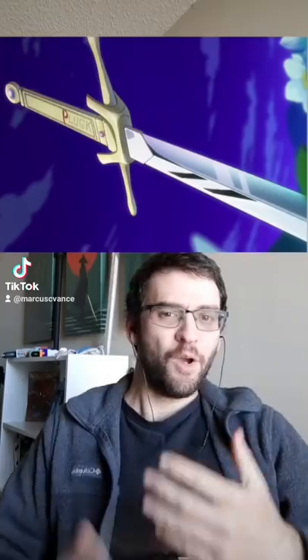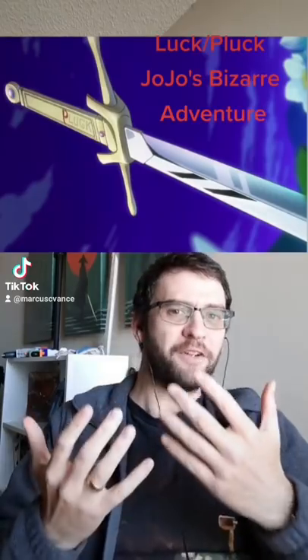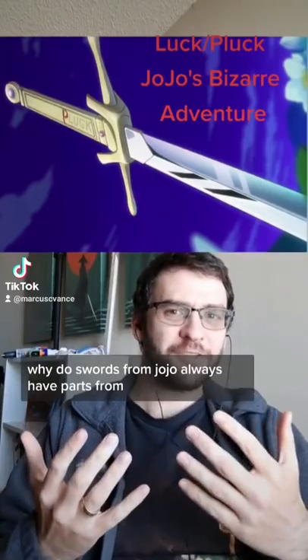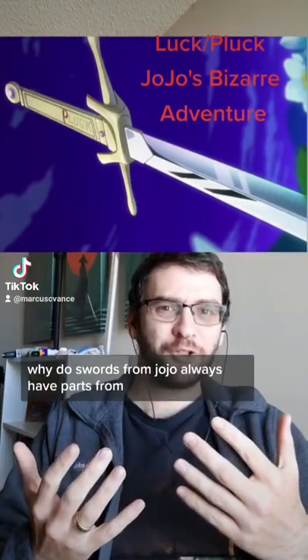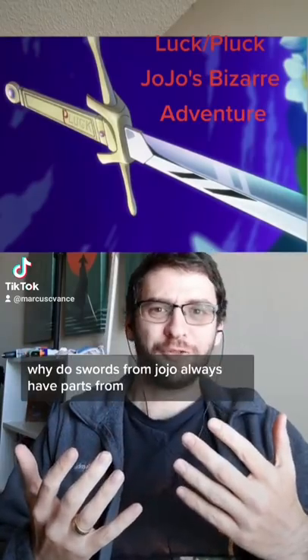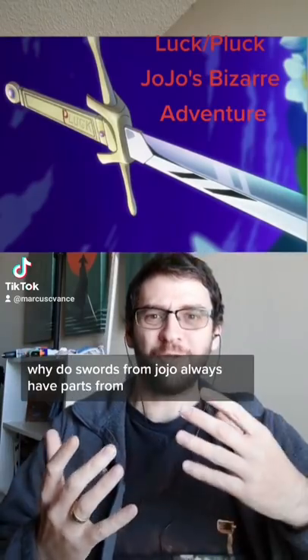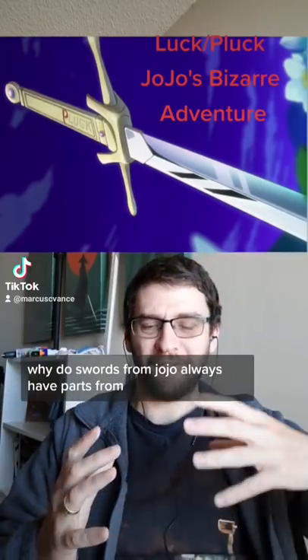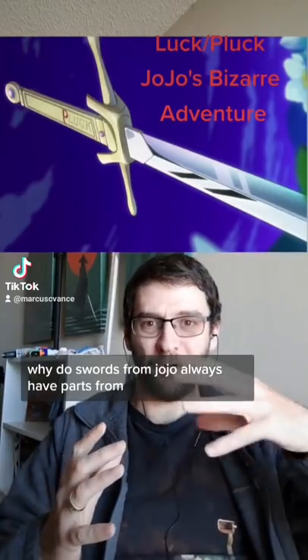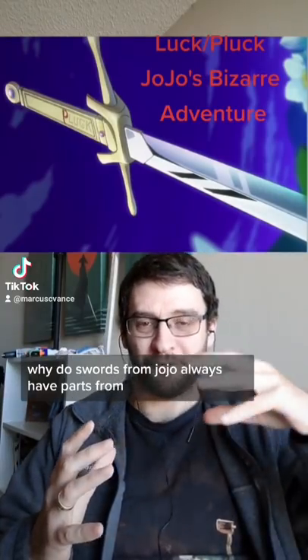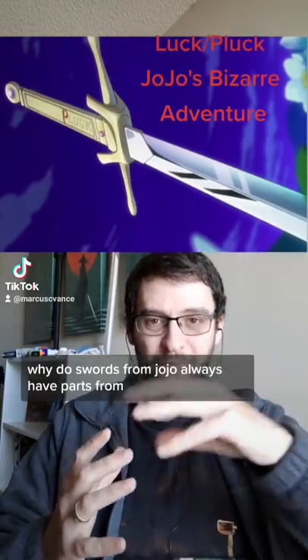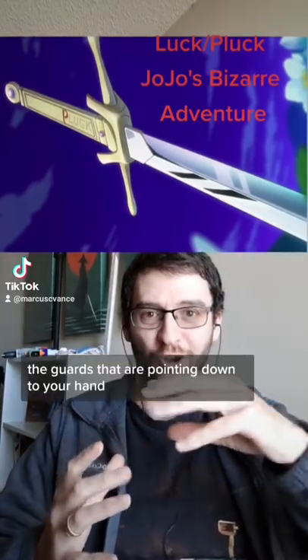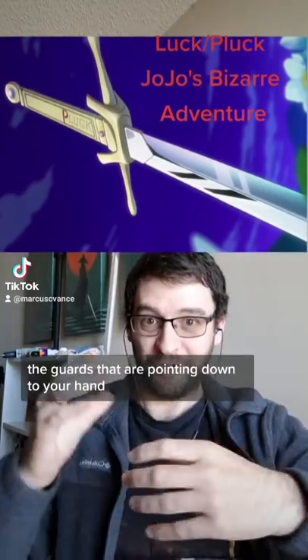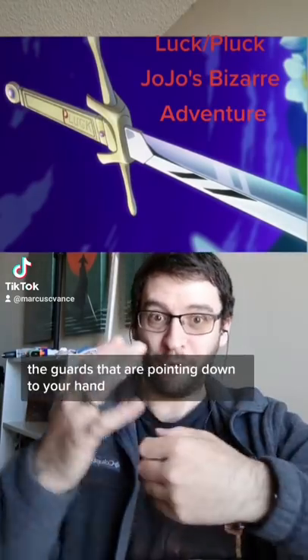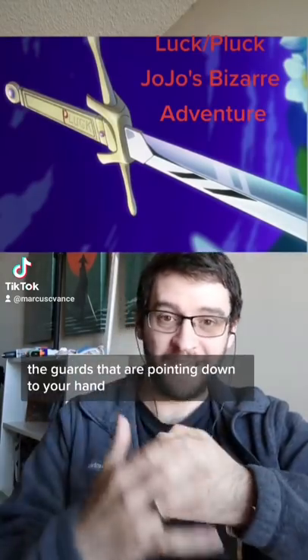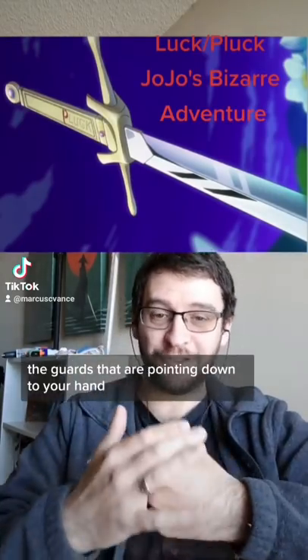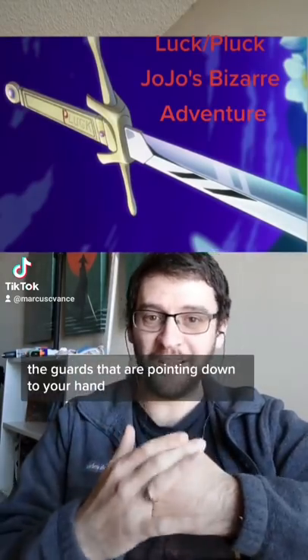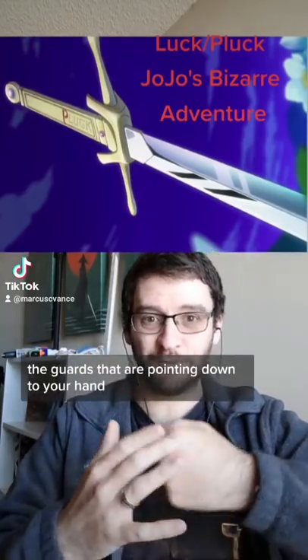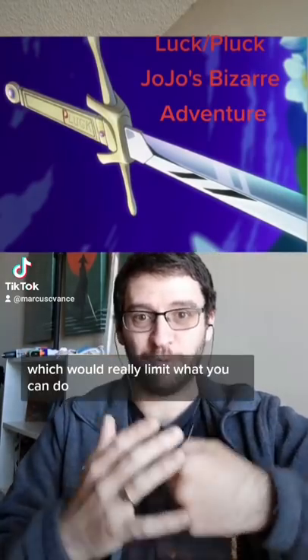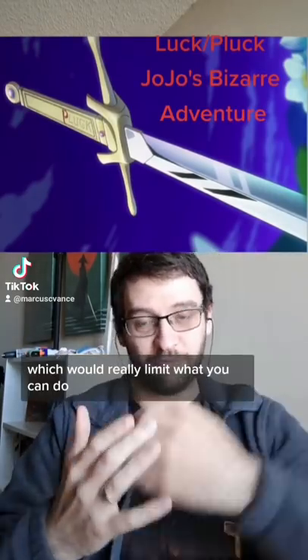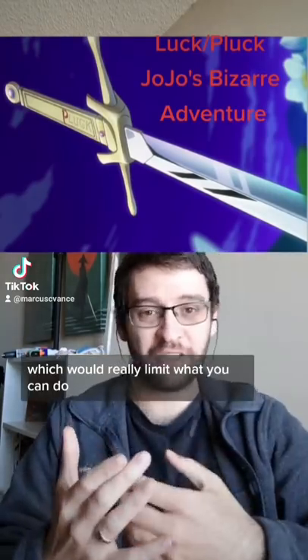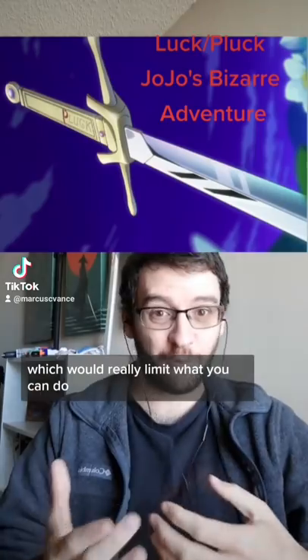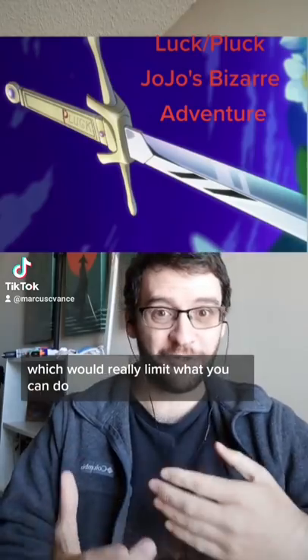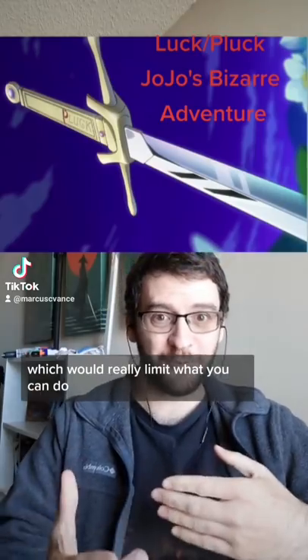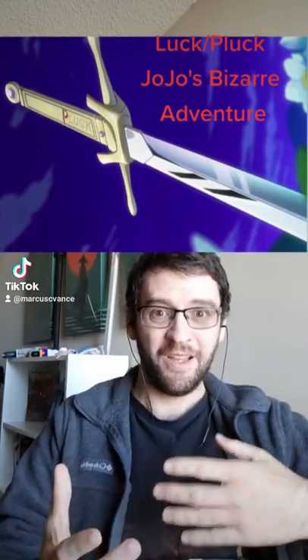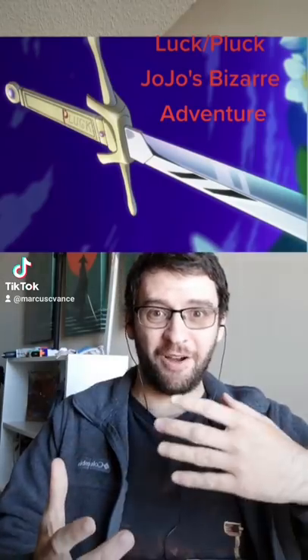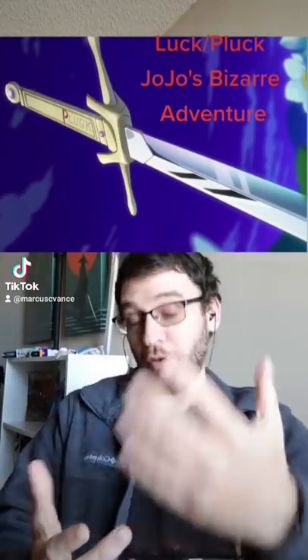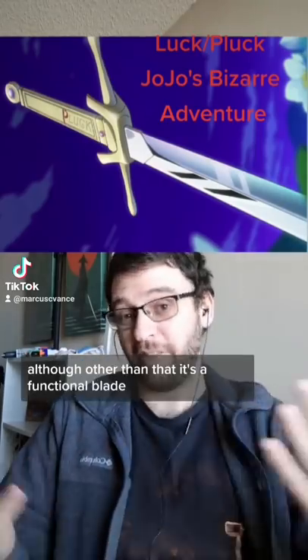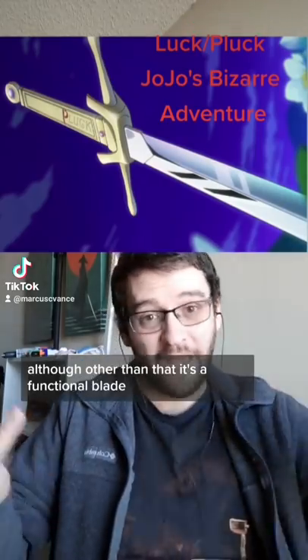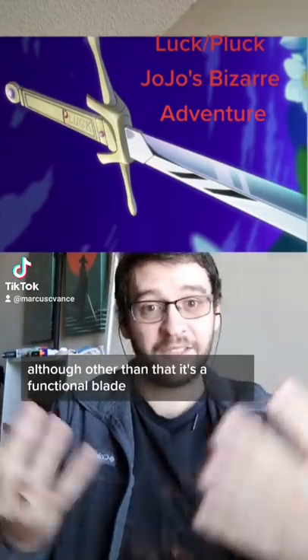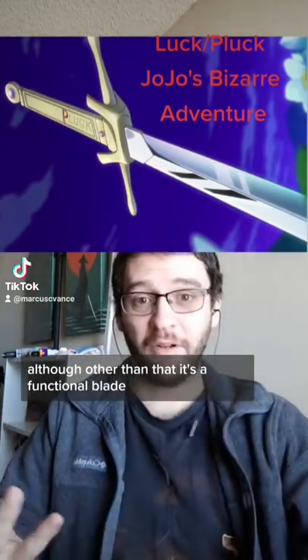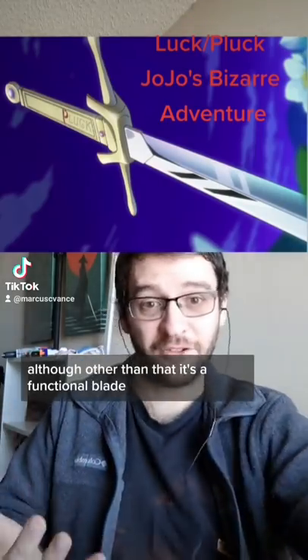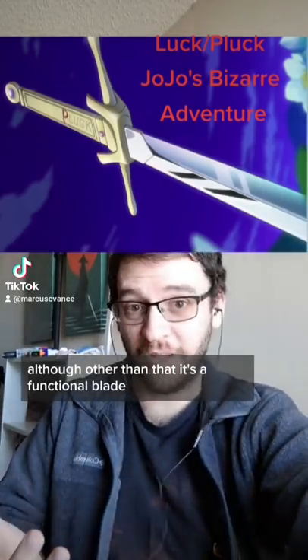Why do swords from JoJo's always have parts from the guards that are pointing down to your hand, which would really limit what you can do? Although other than that, it's a functional blade.